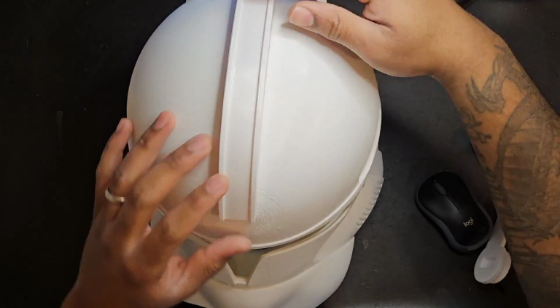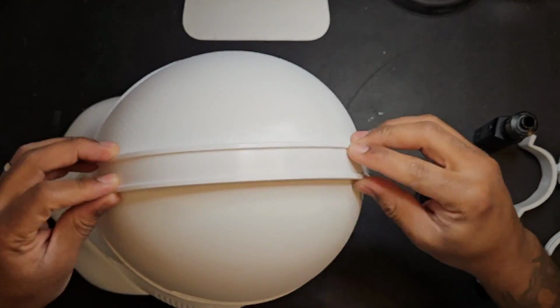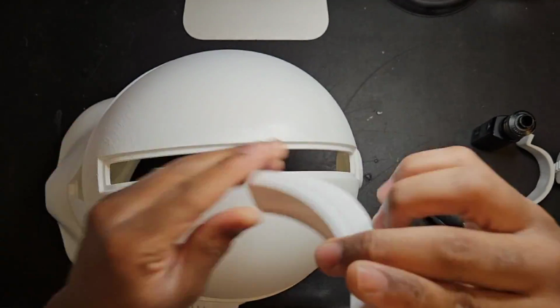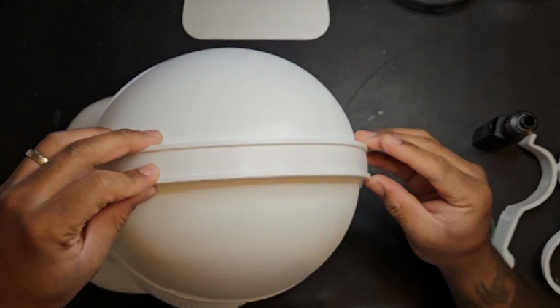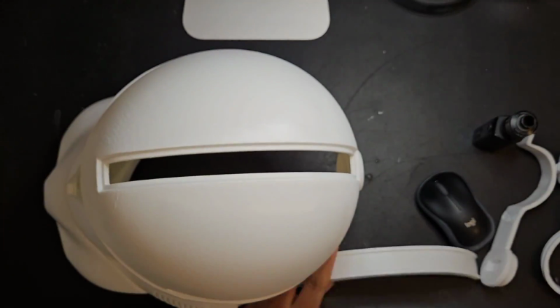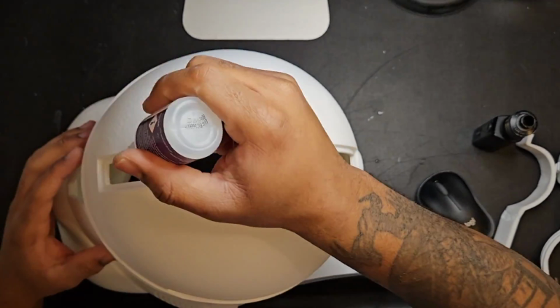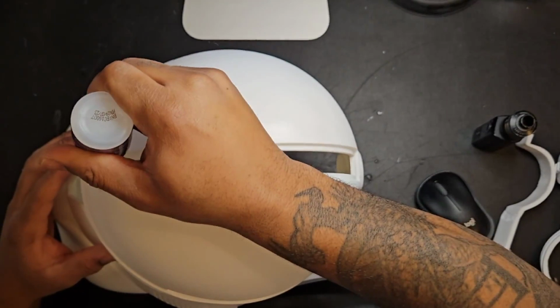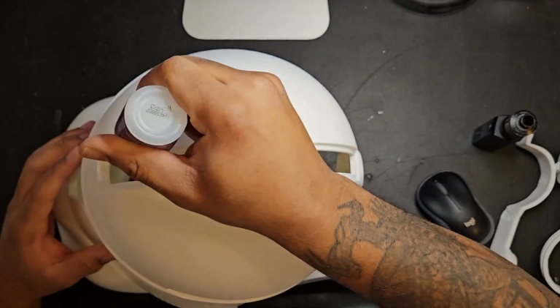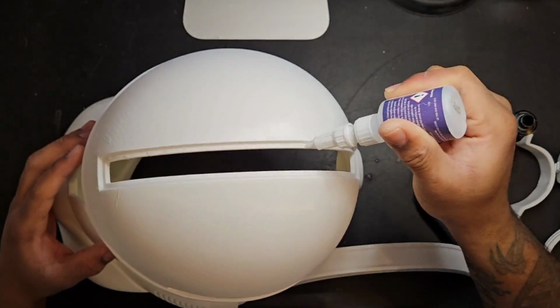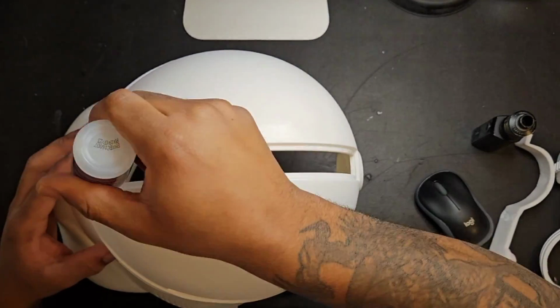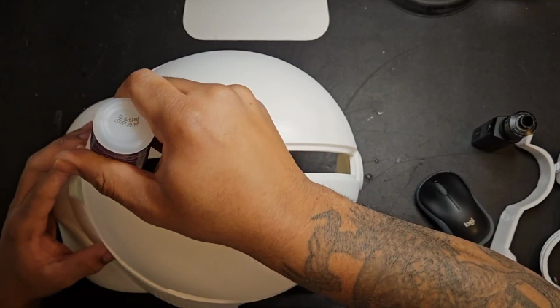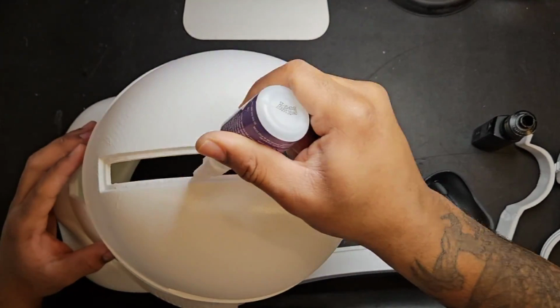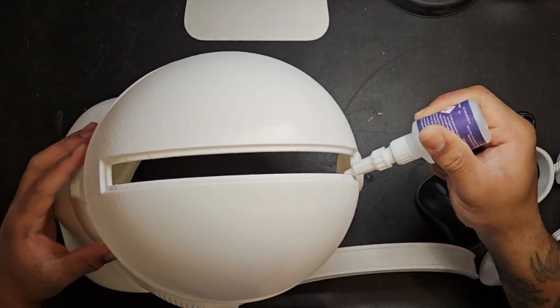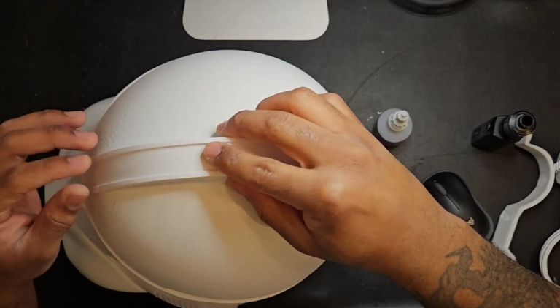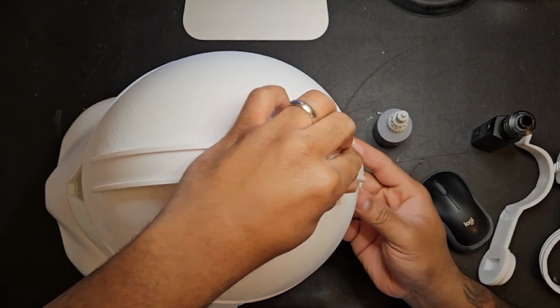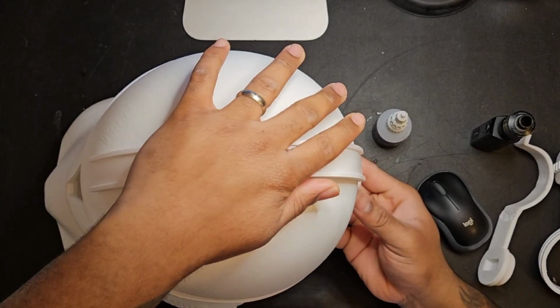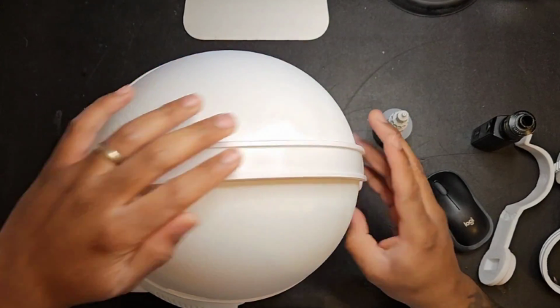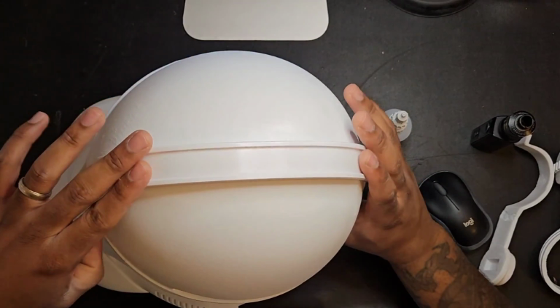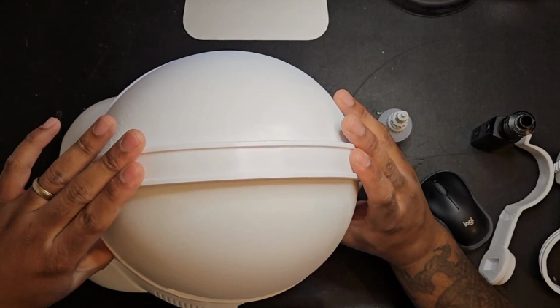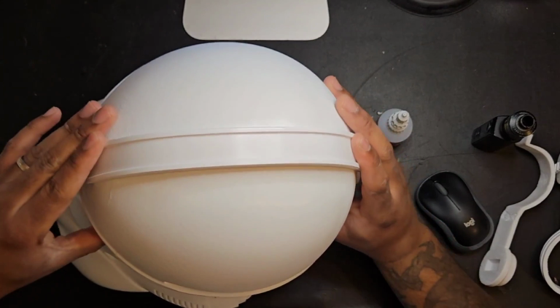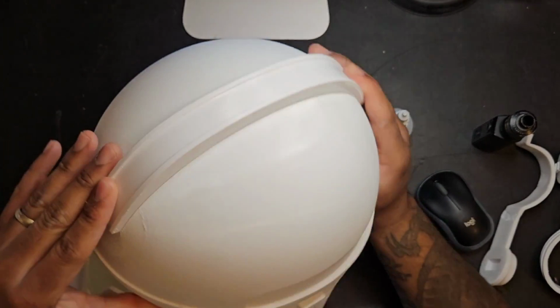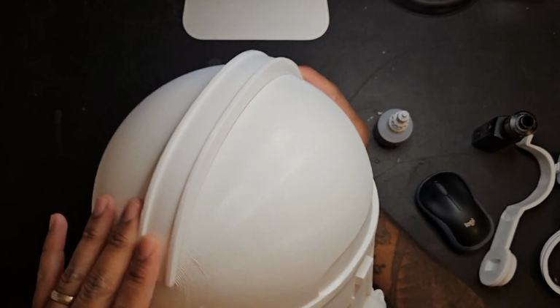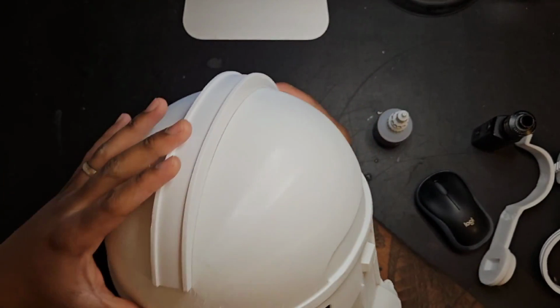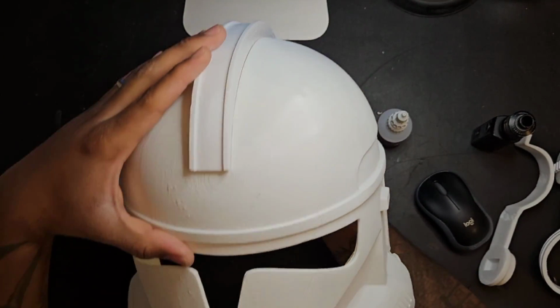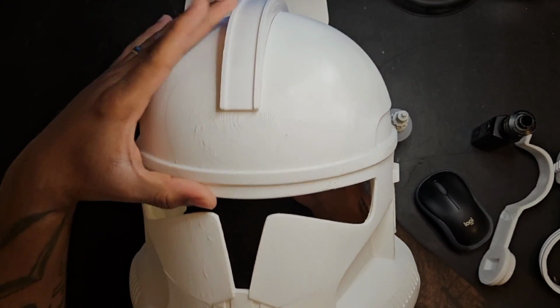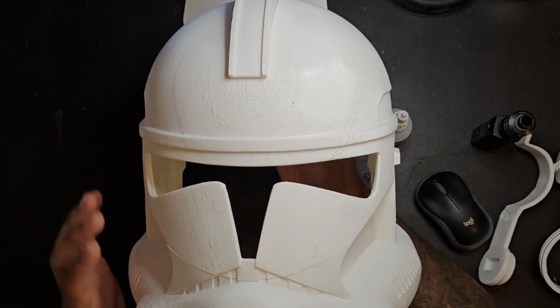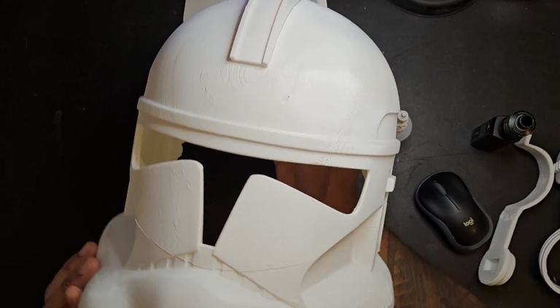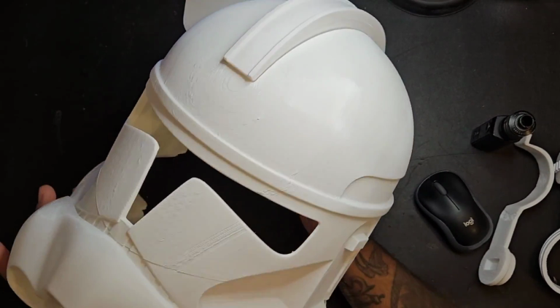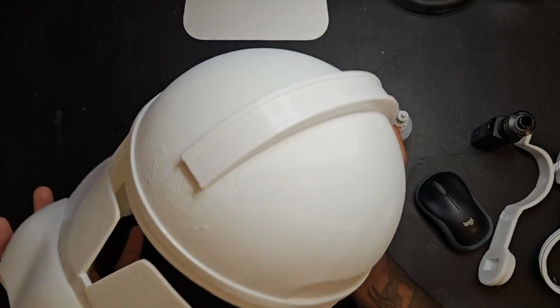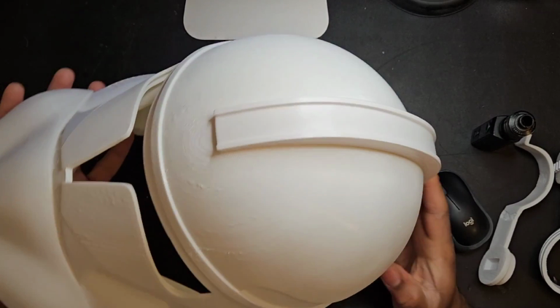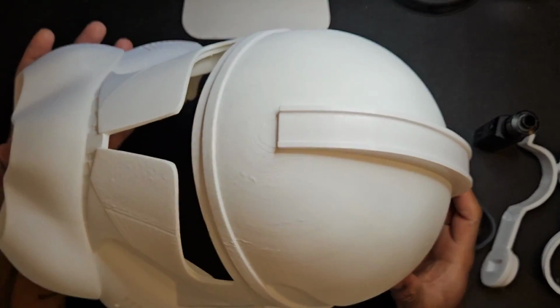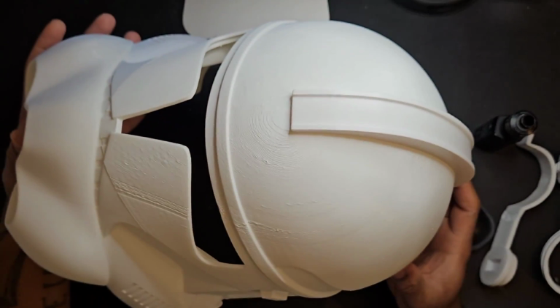I think it came out all right. You can see a few layer lines, especially in the top — whereas most 3D prints, once you get to cylindrical parts at the top, you see a bit of the rings. But other than that, I think it did come out okay. Just touching up a few little pieces now — I'll catch you at the end of the video.